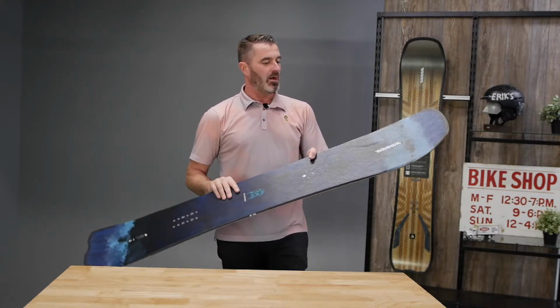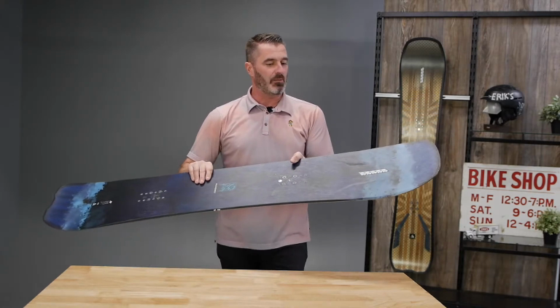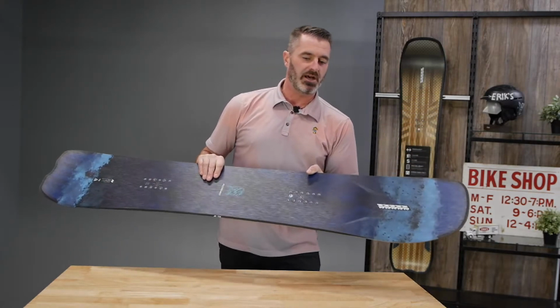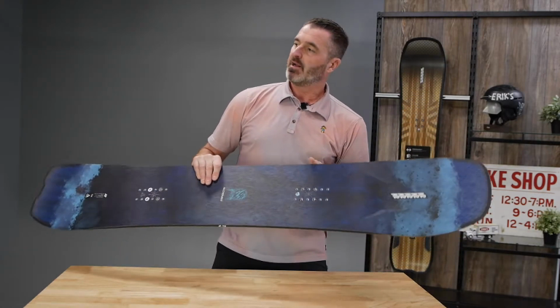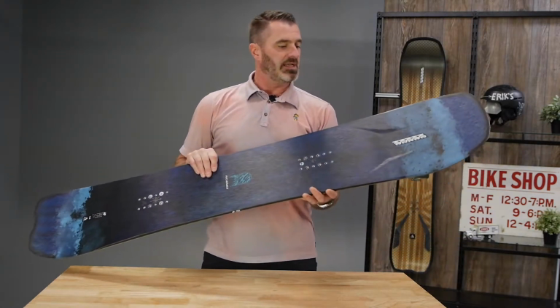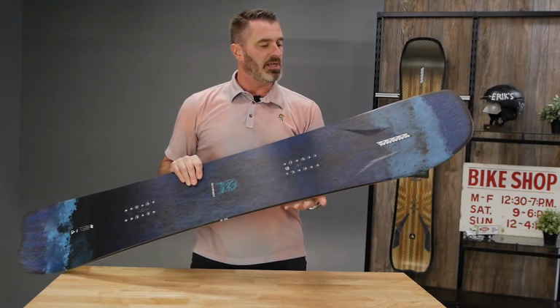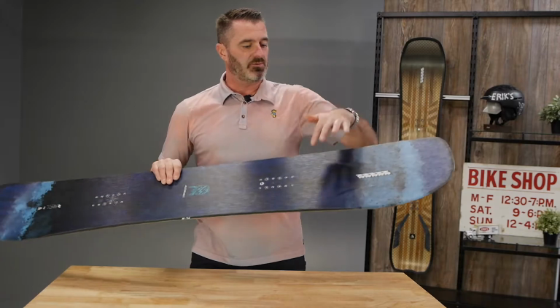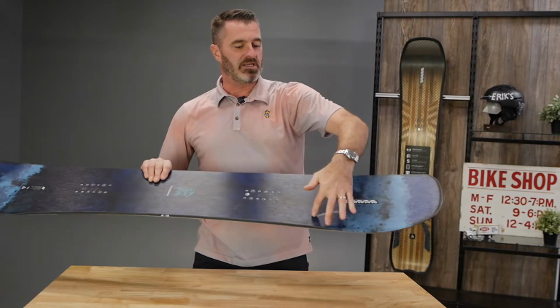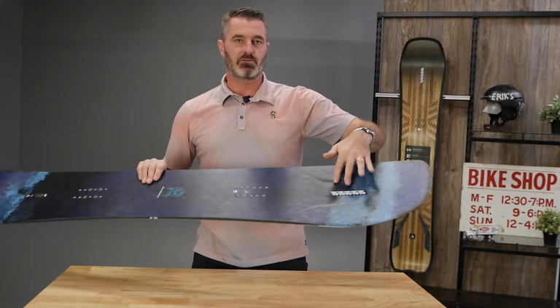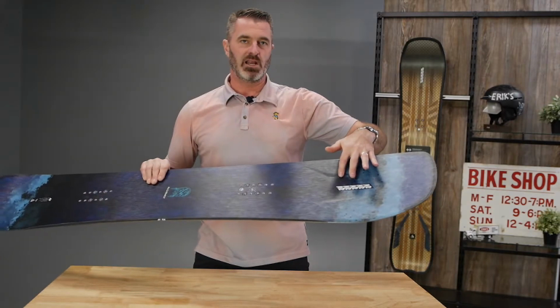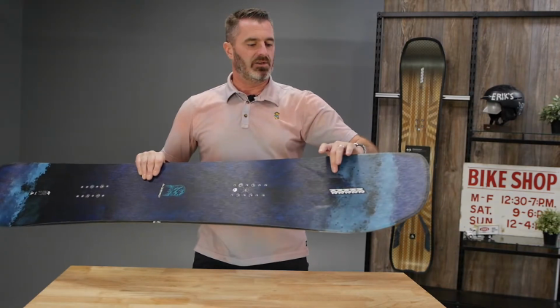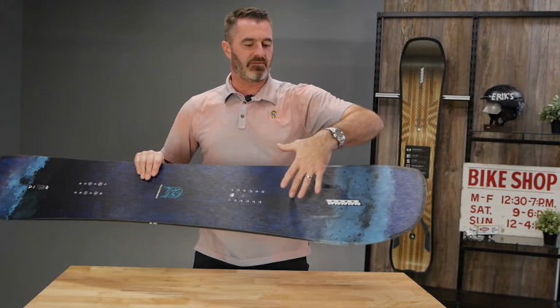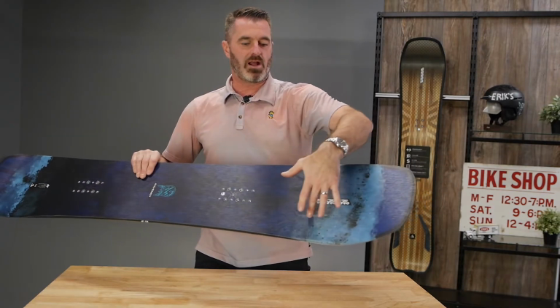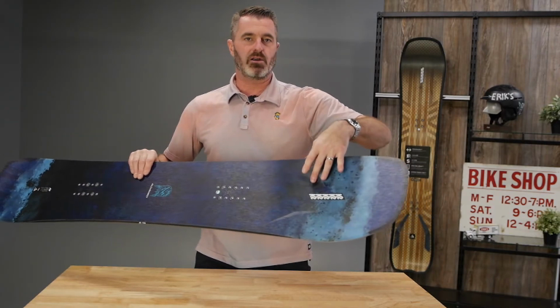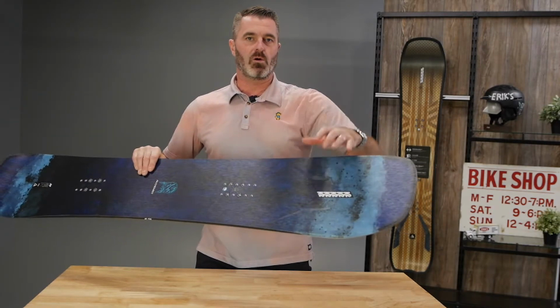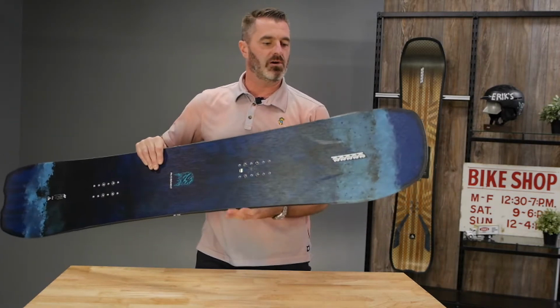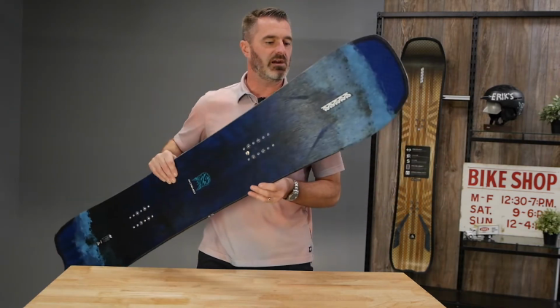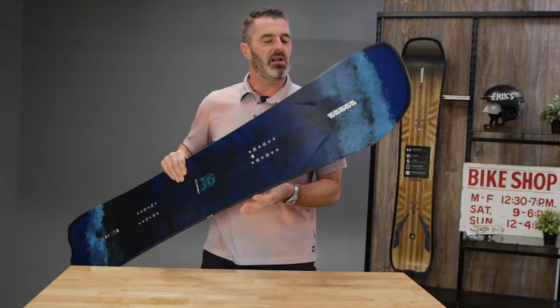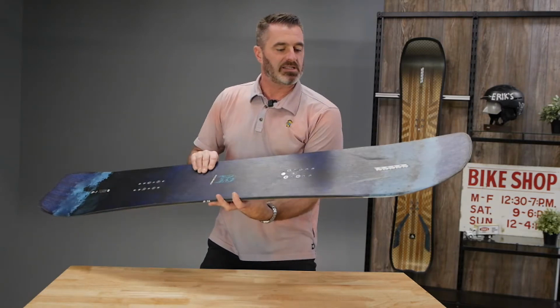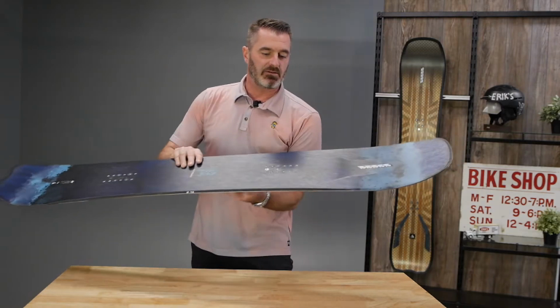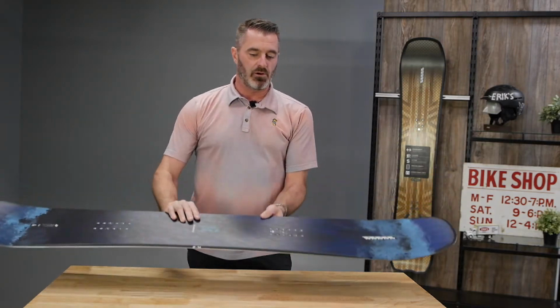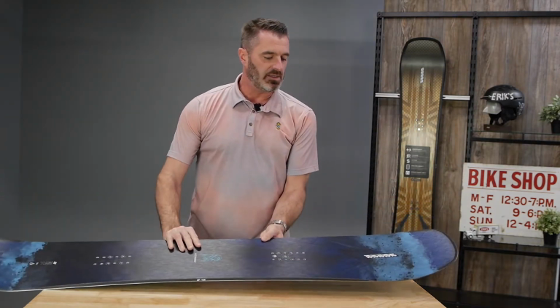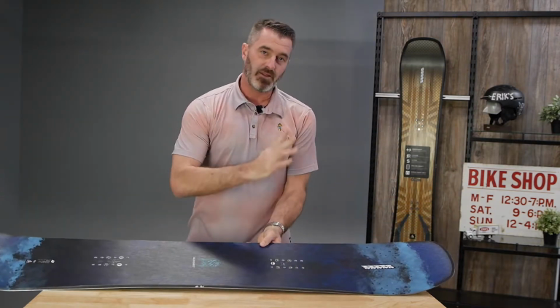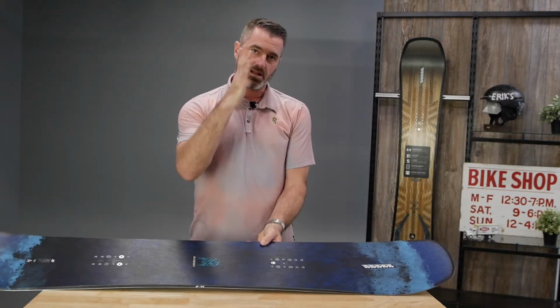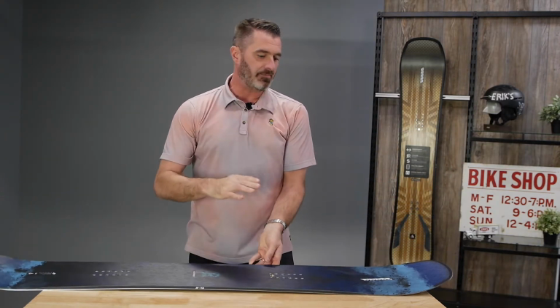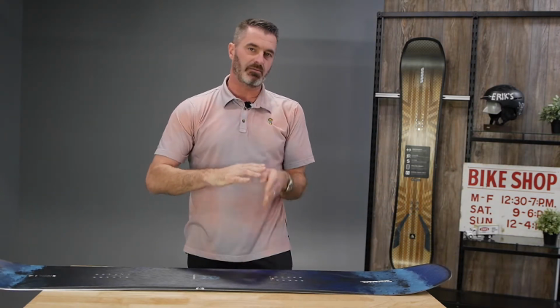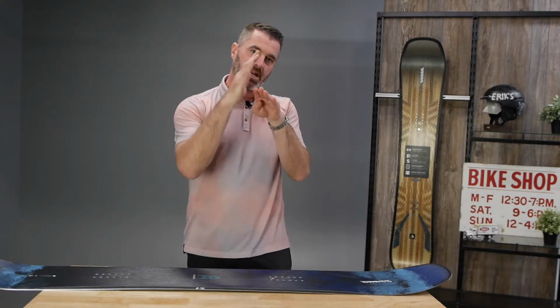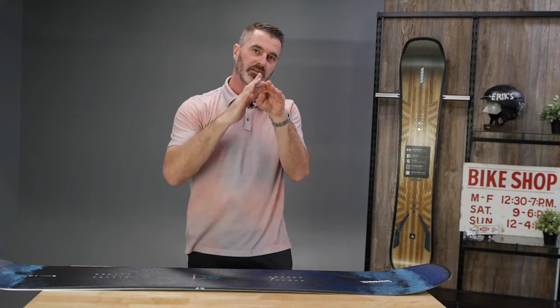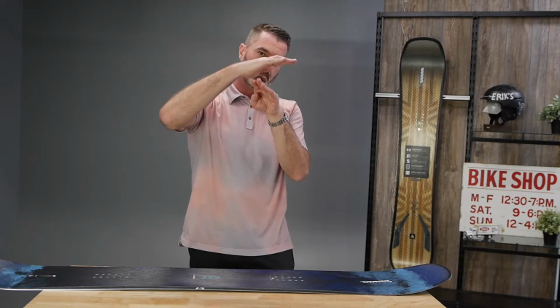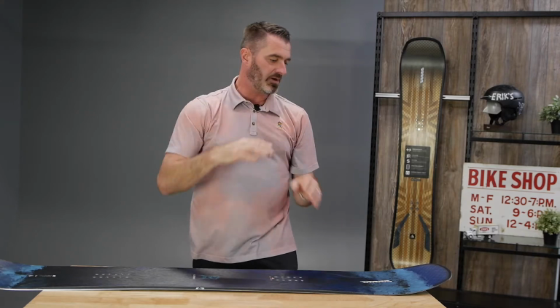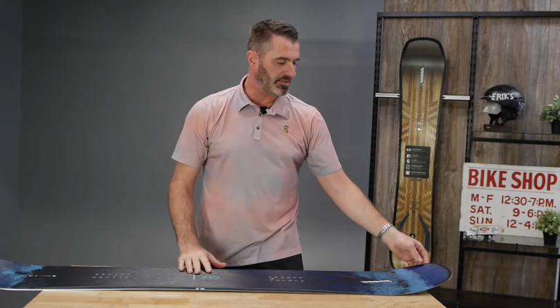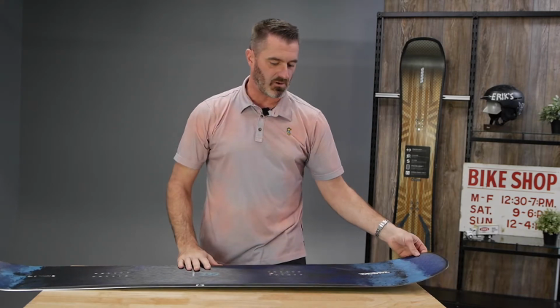Also to help with those deeper conditions, we've got recessed 3D. You can see kind of a cored out area of the core on the nose here that allows the board to flex and climb the powder and plane out almost like a boat getting up on top of the water.